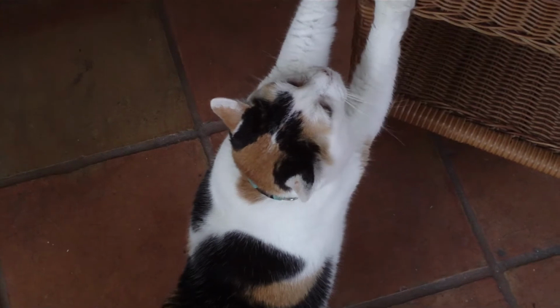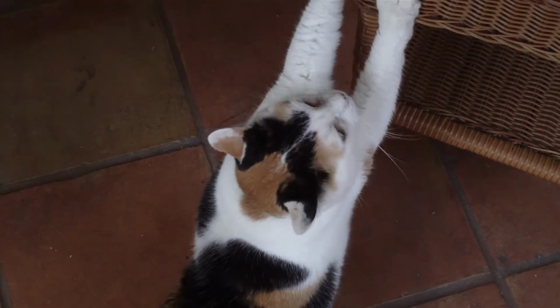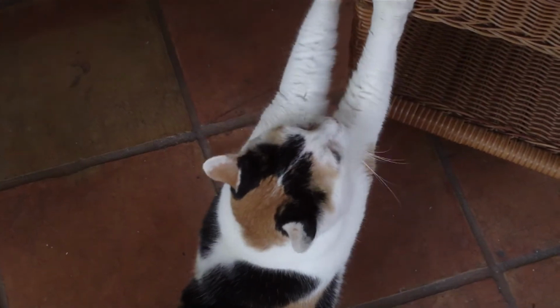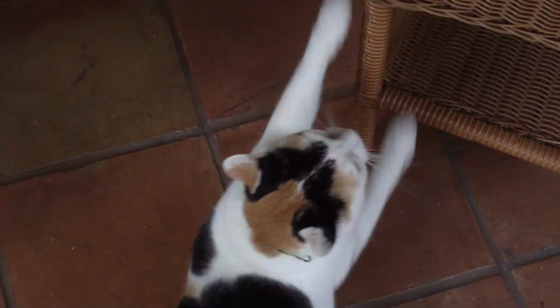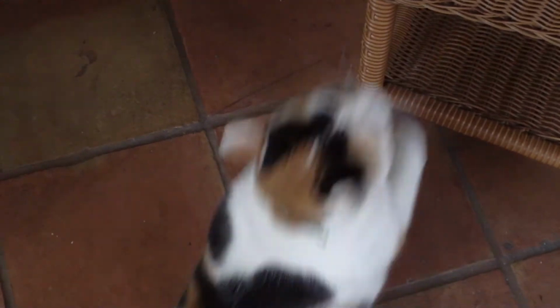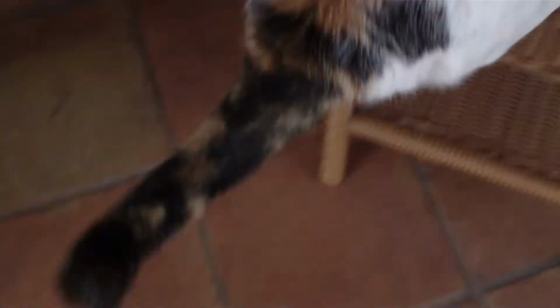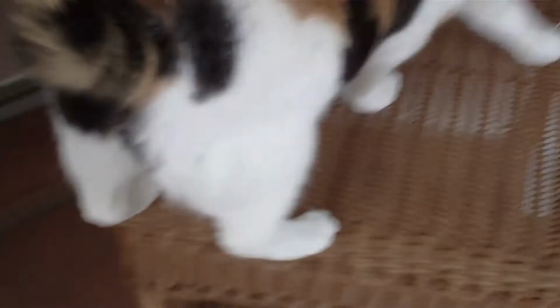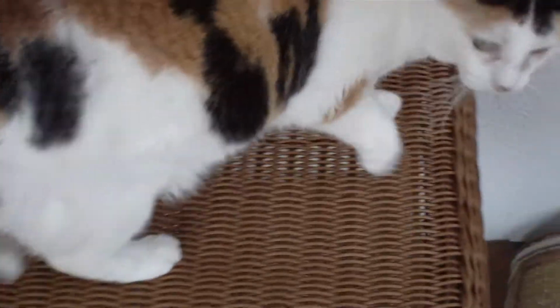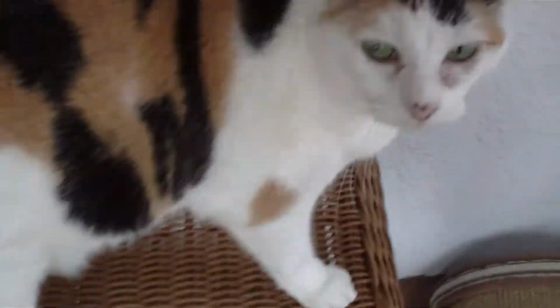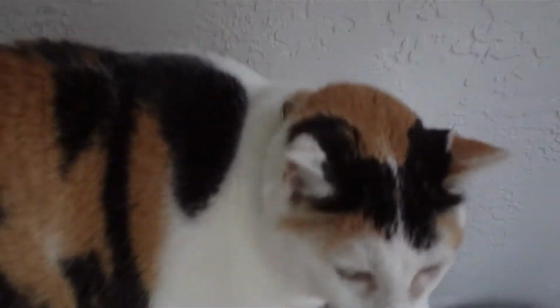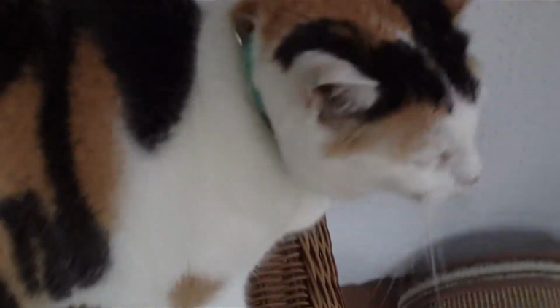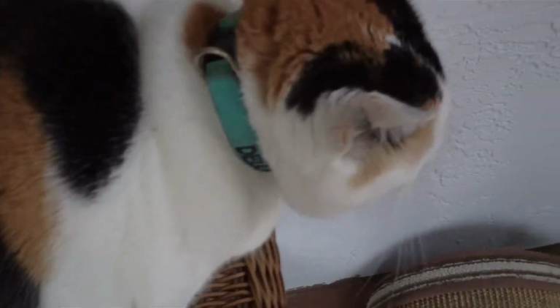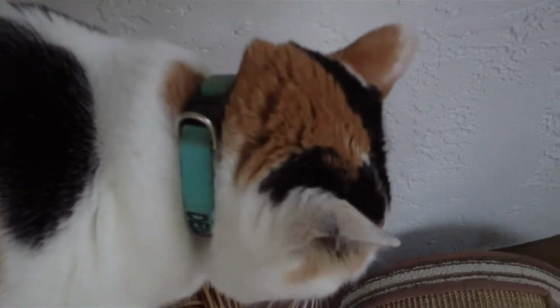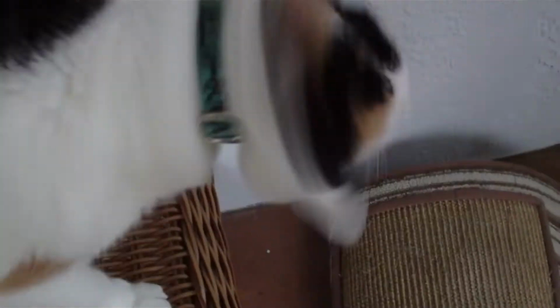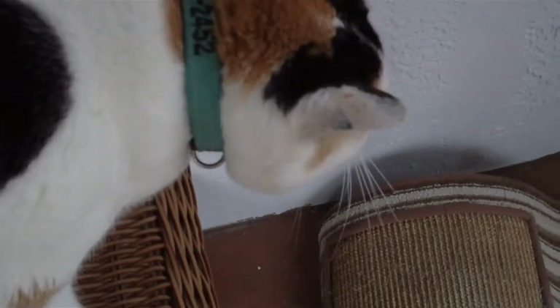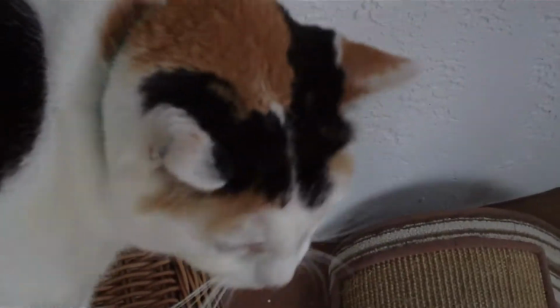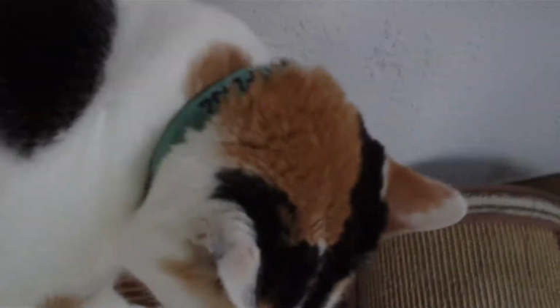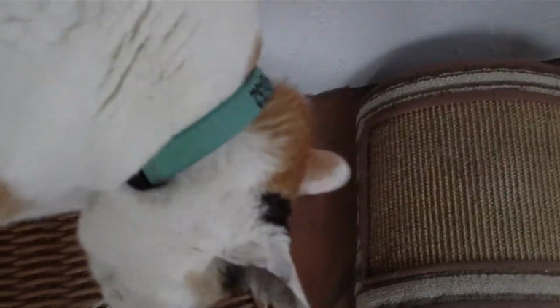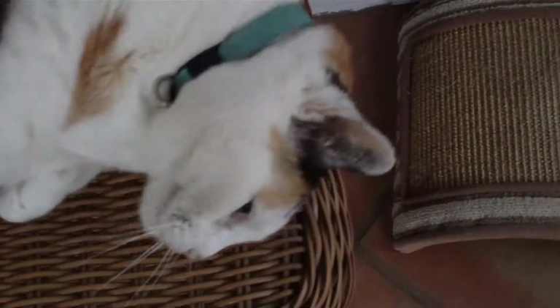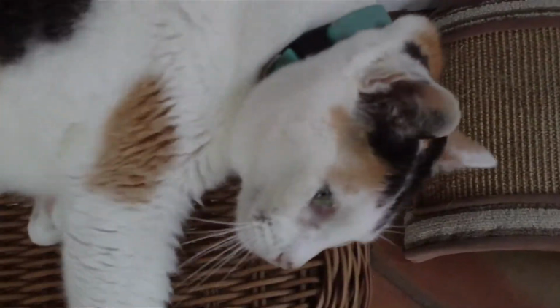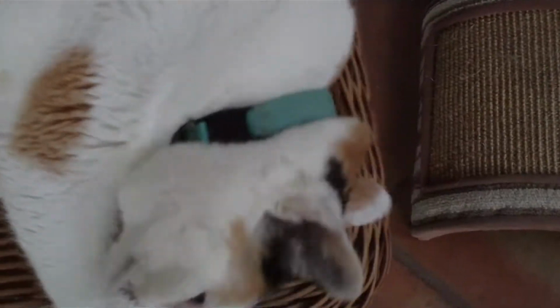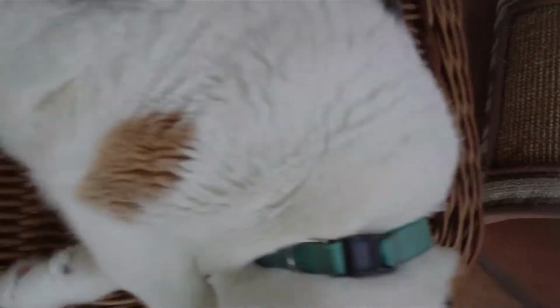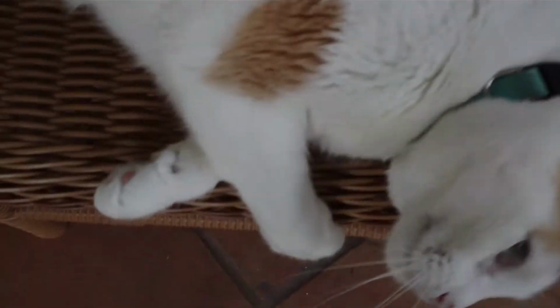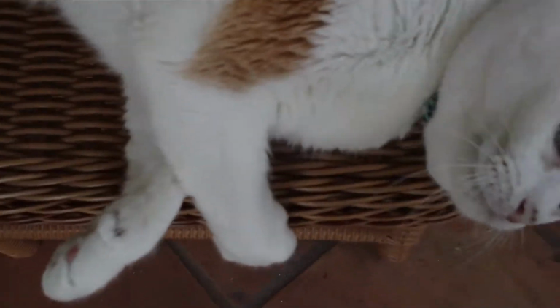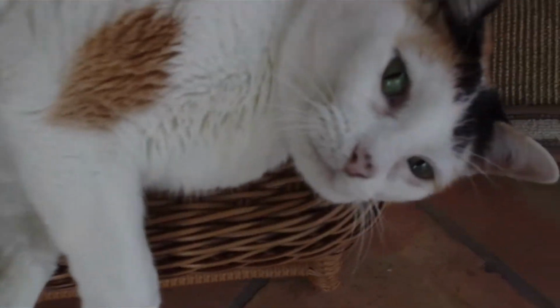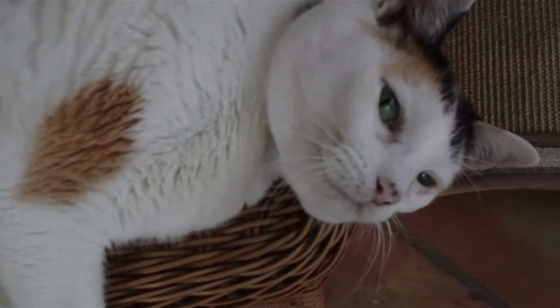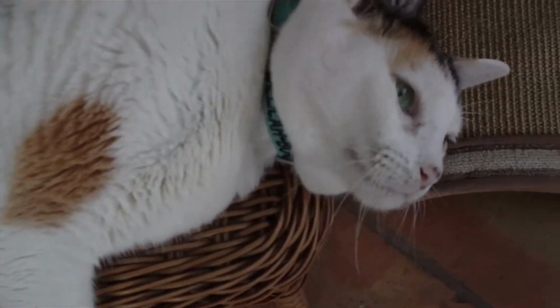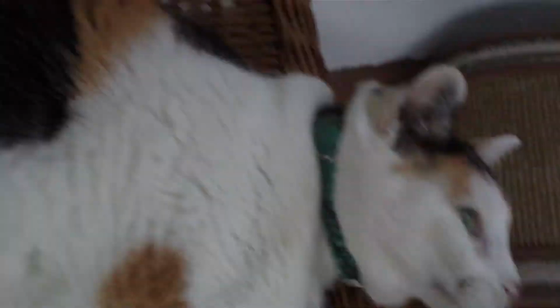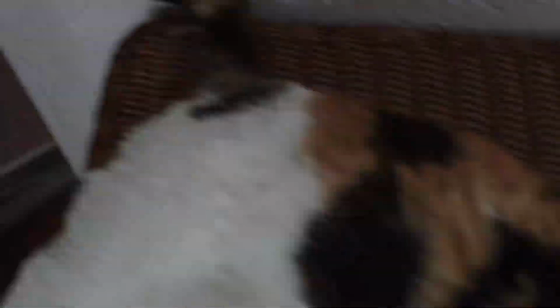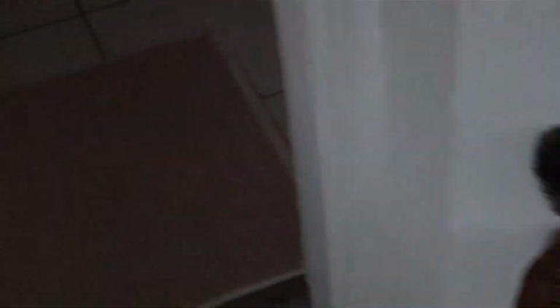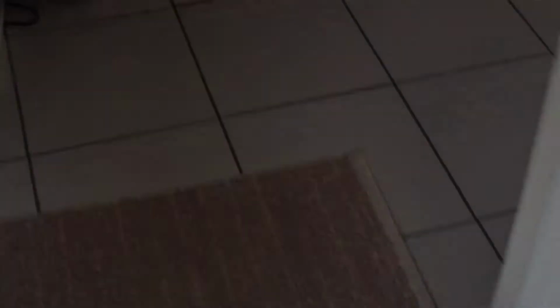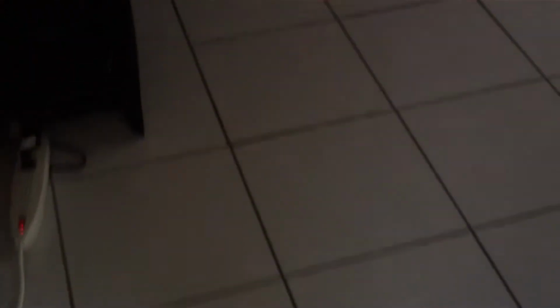Teddy's hiding under the bed. What are you doing? Hi, hello! Okay, going back inside.